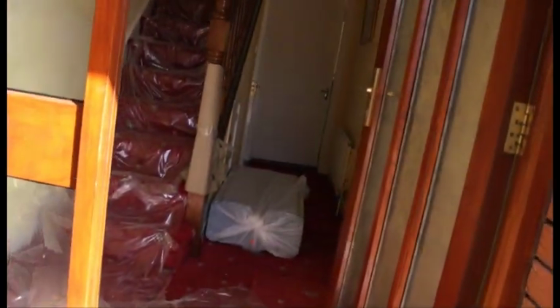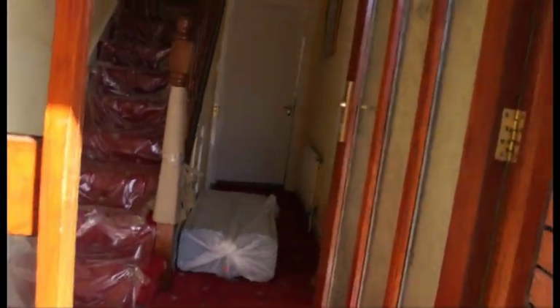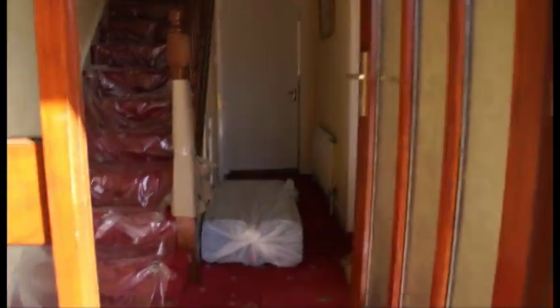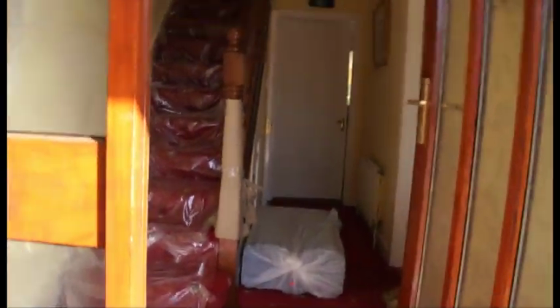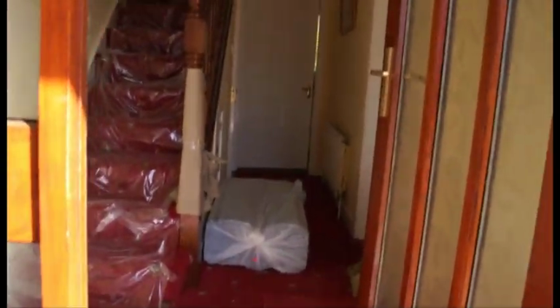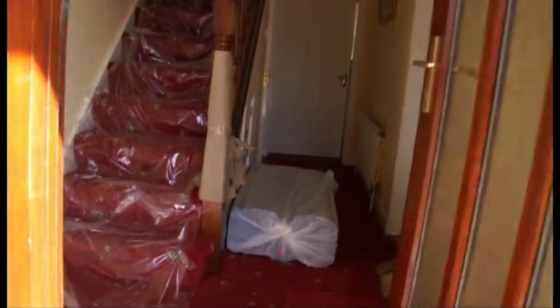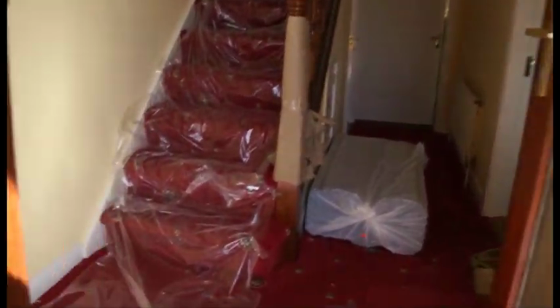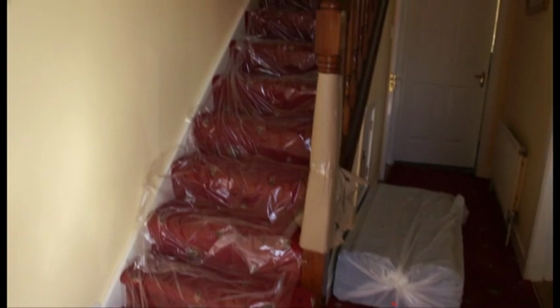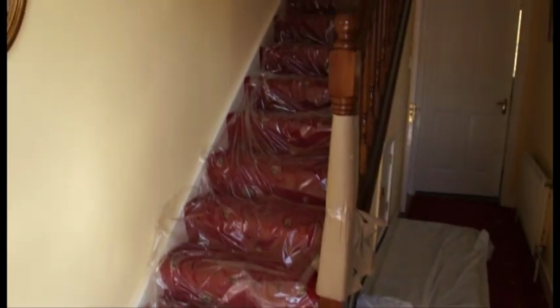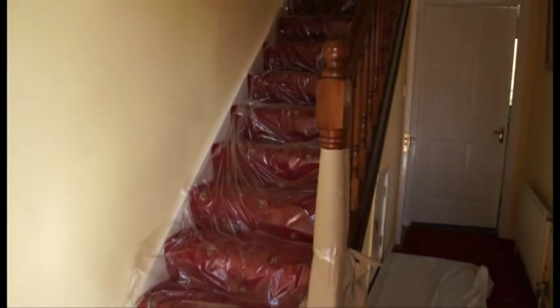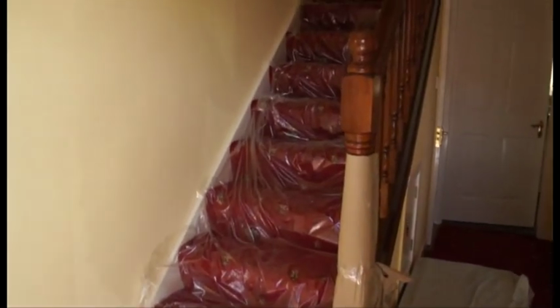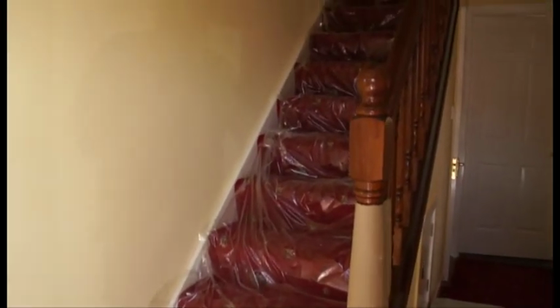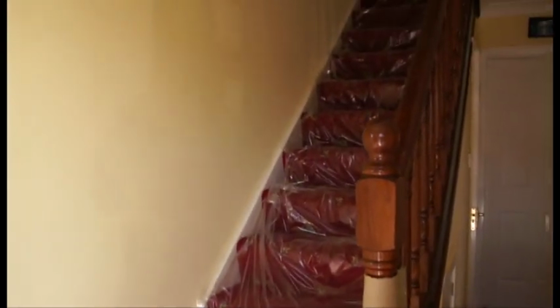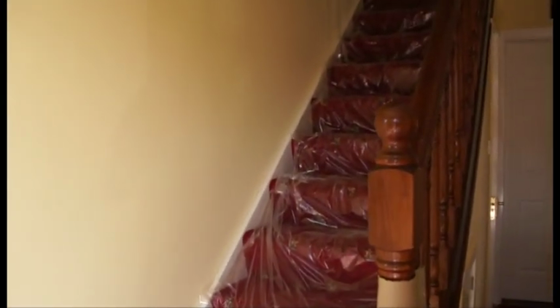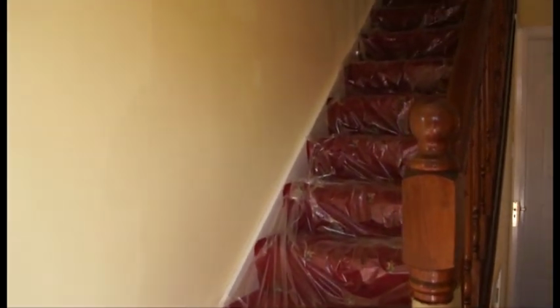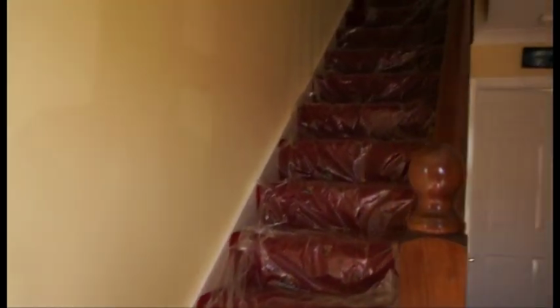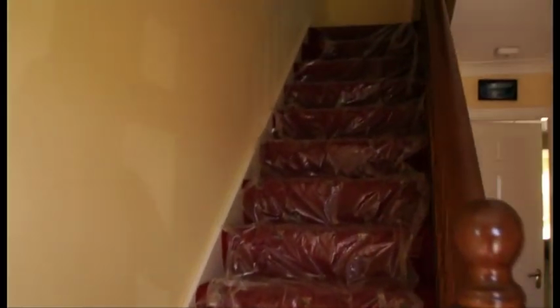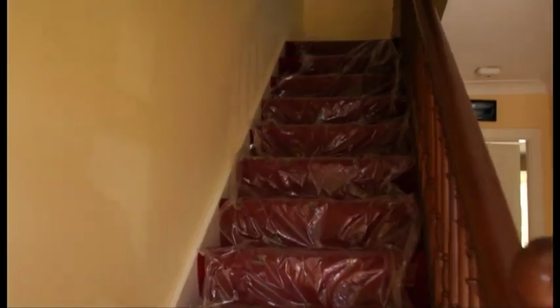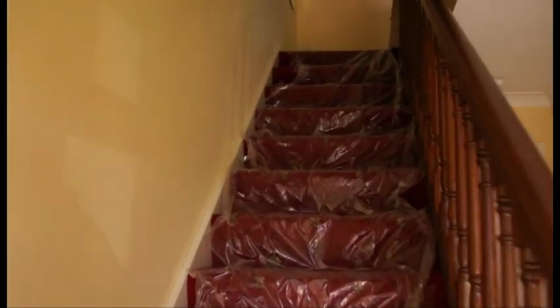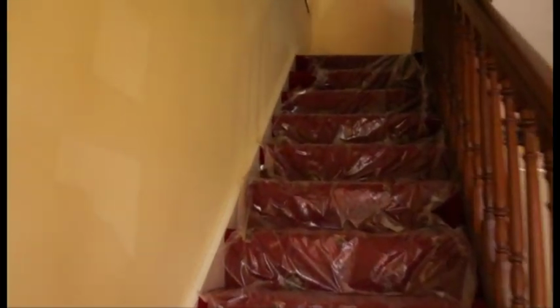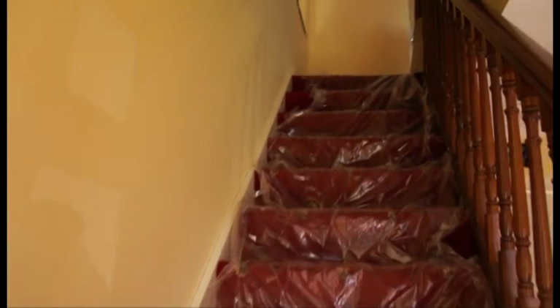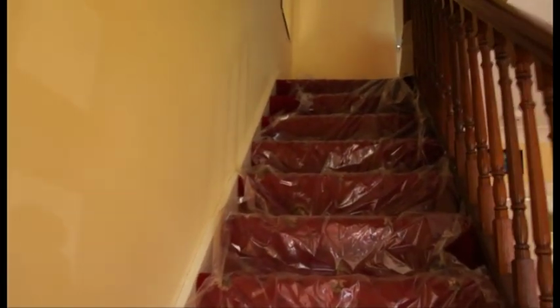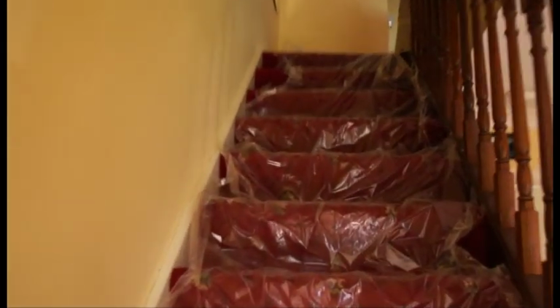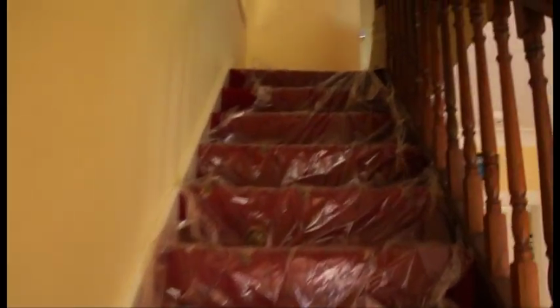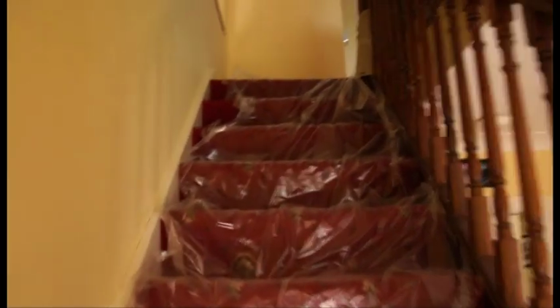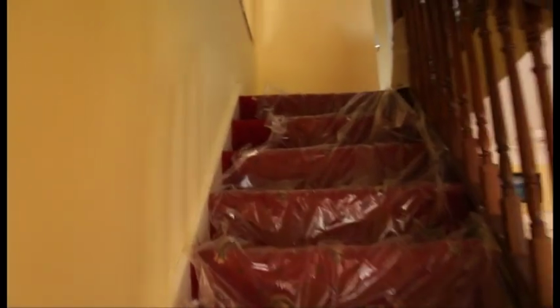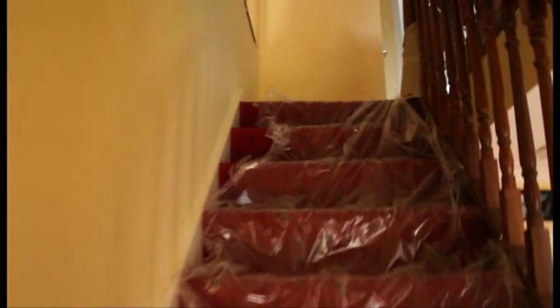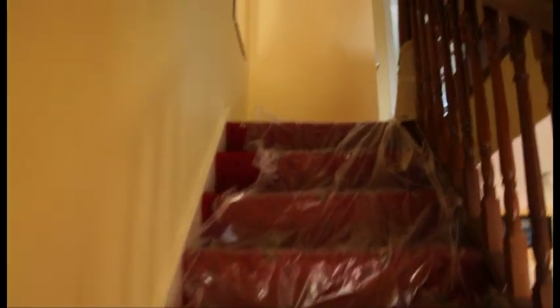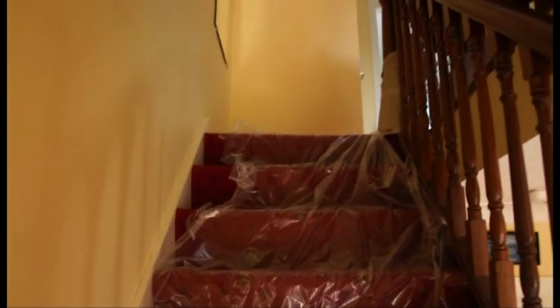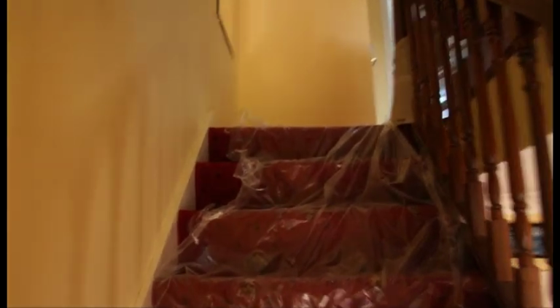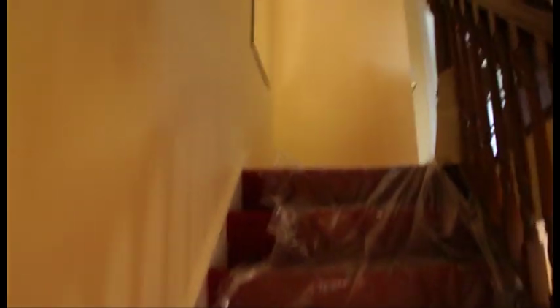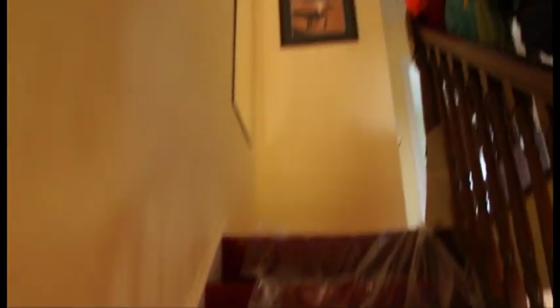Our installers are already getting the house ready. I can see the spray hoses brought in through an upstairs window, so let's nip up to the attic to see what's going on.